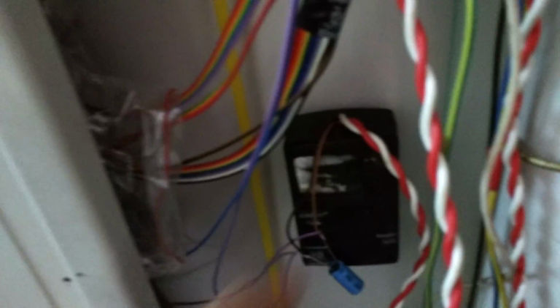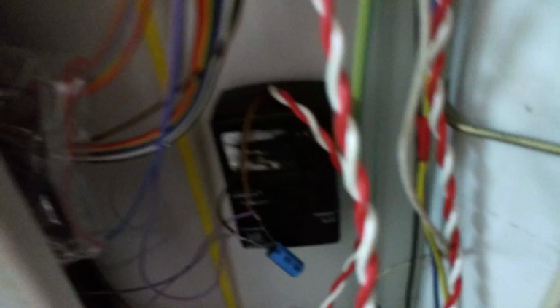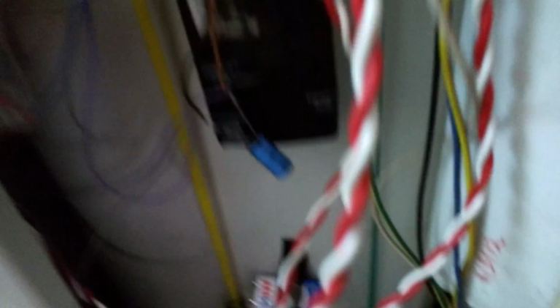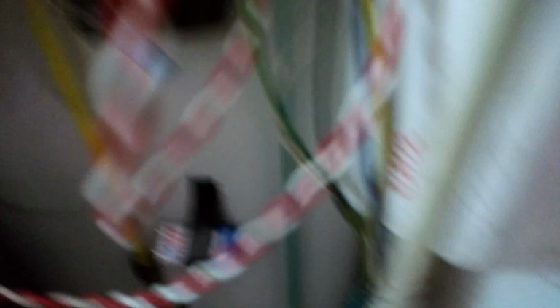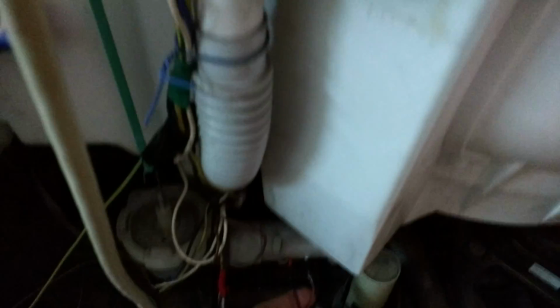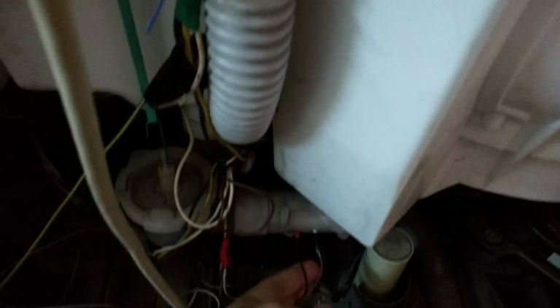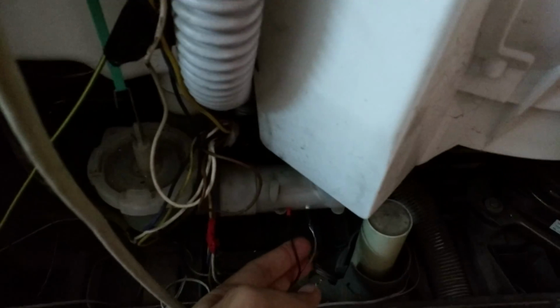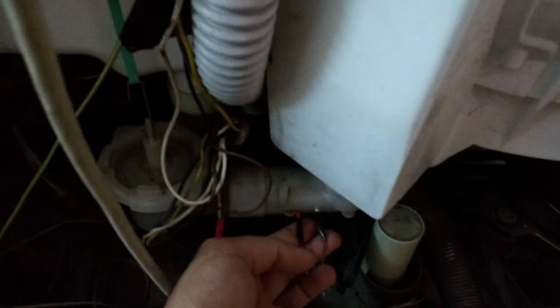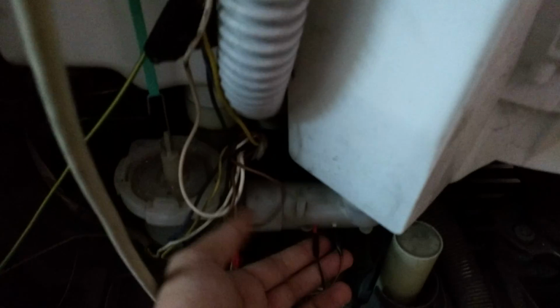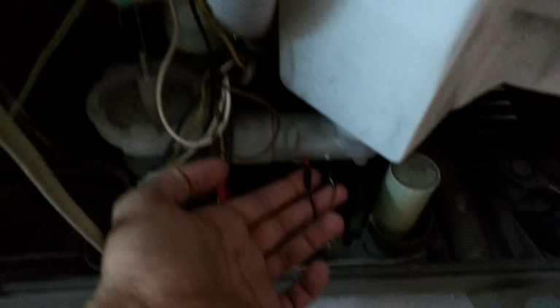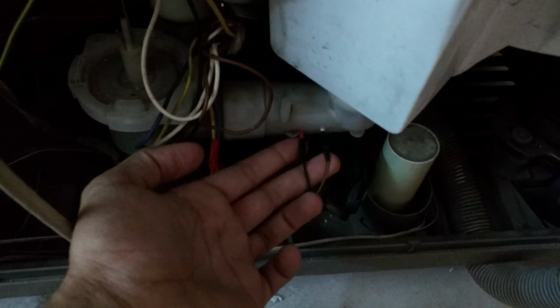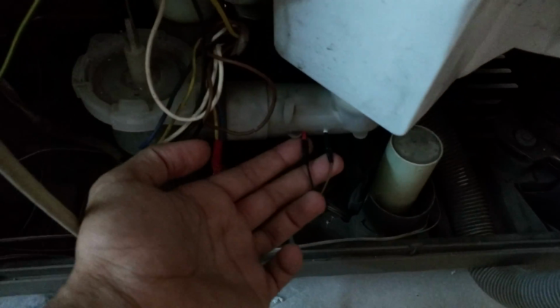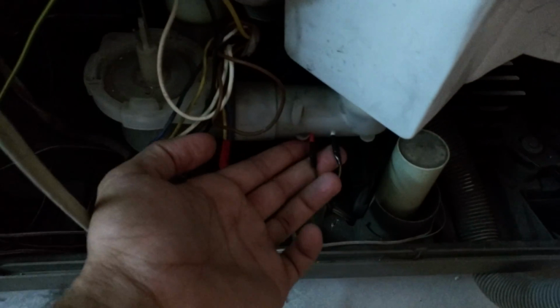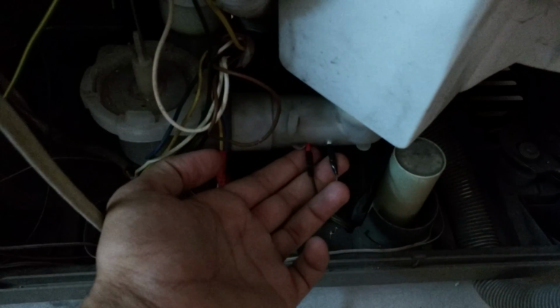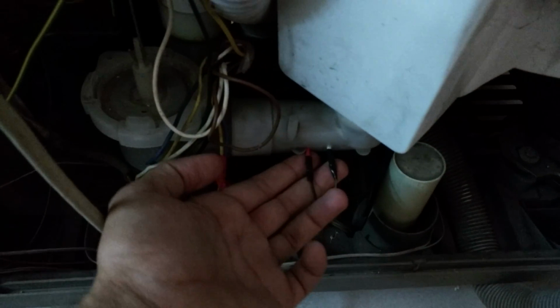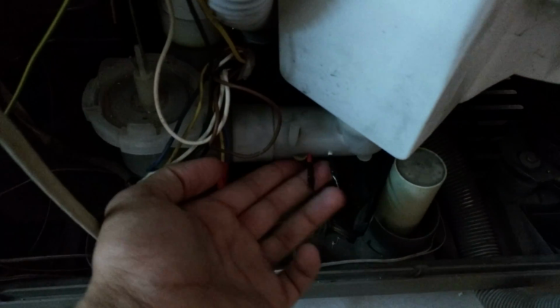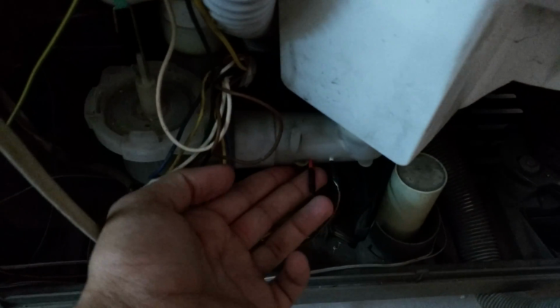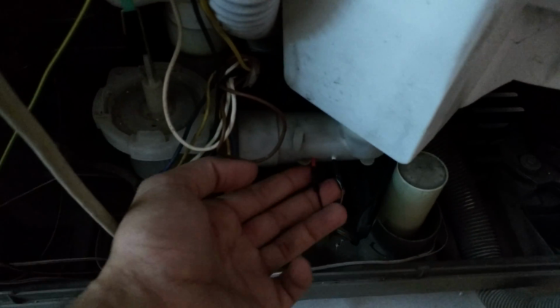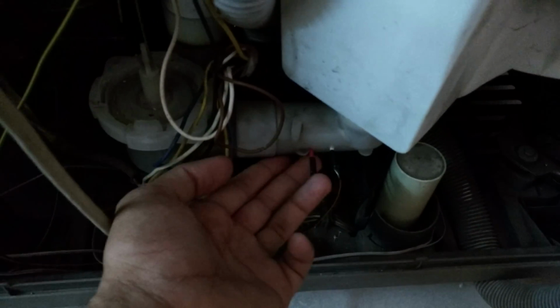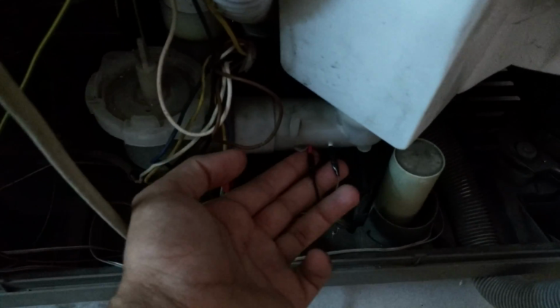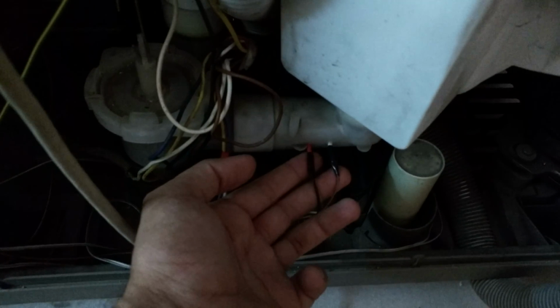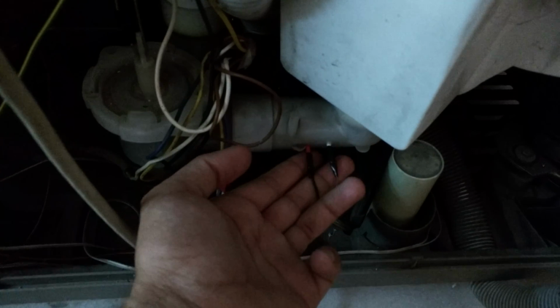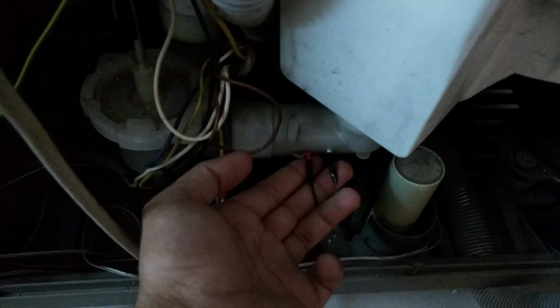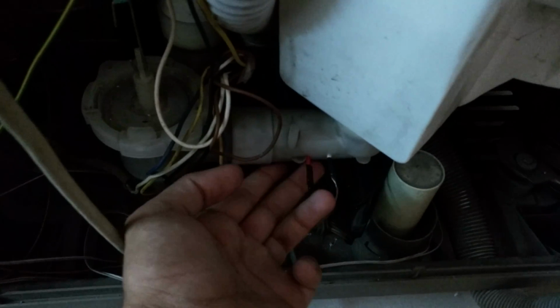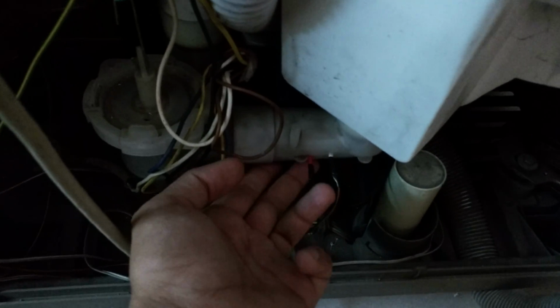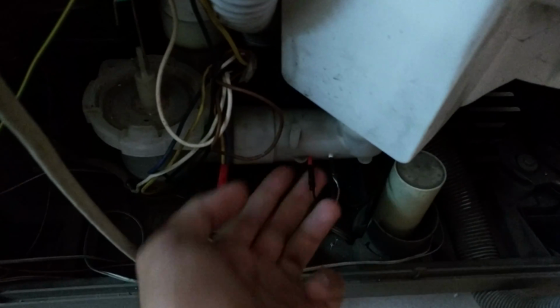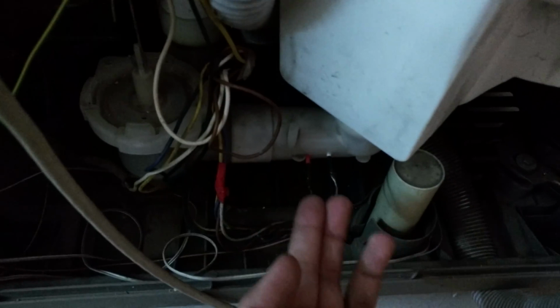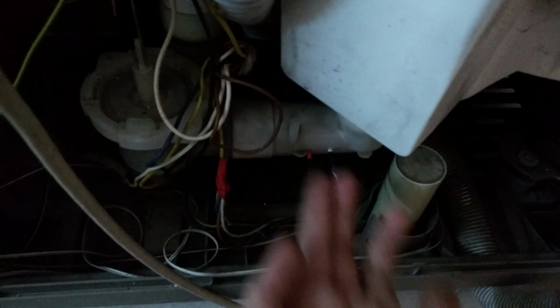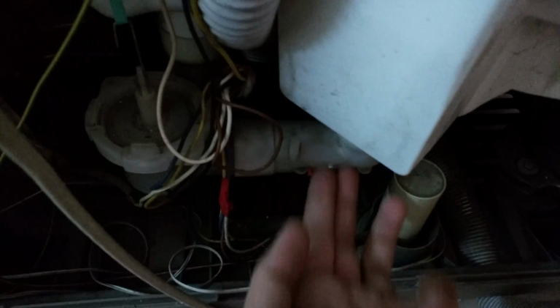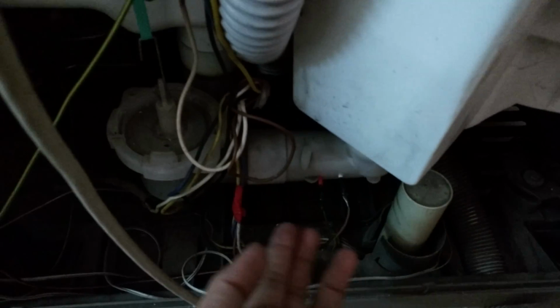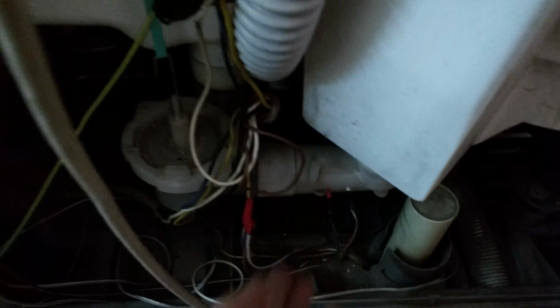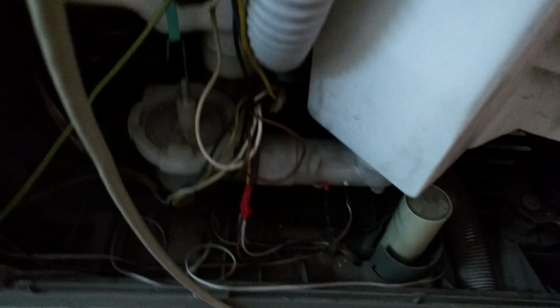Below you will see these two wires — these are my drain sensors to sense any water in the drain. They are just stuck into the drain.